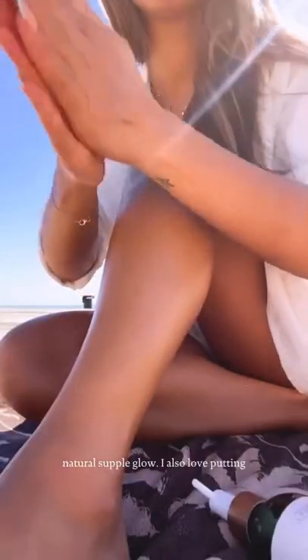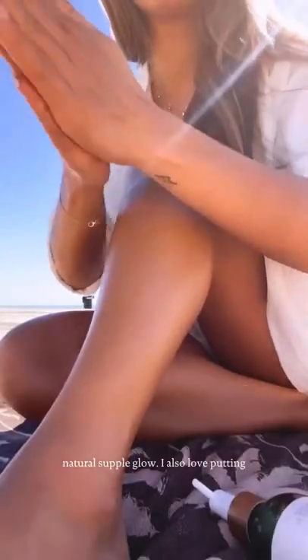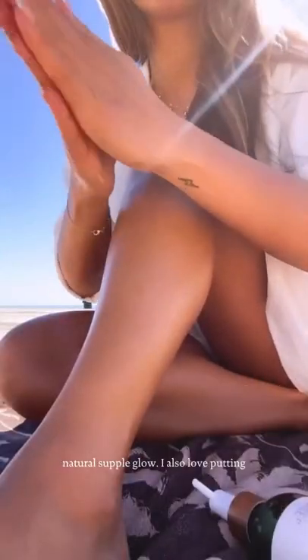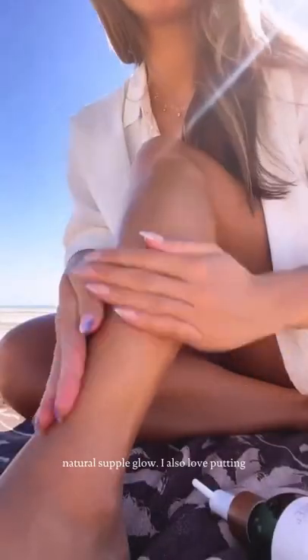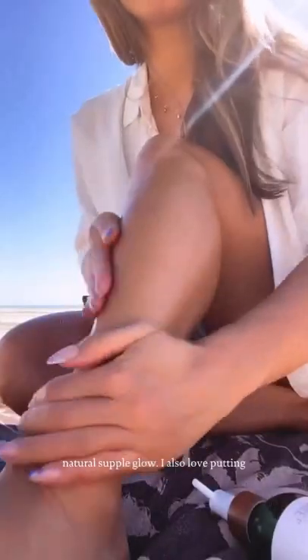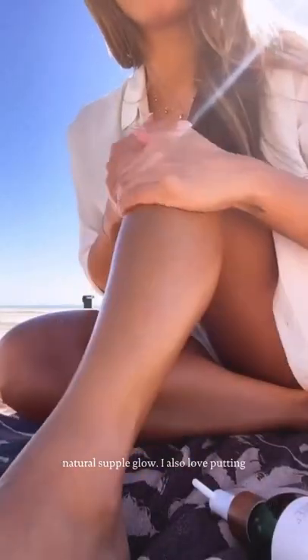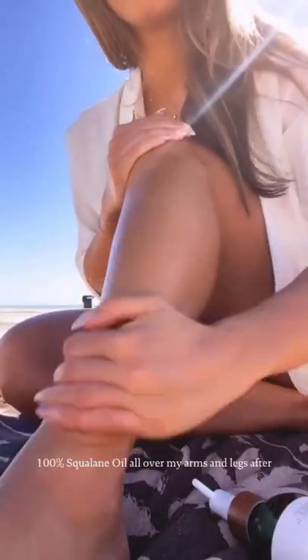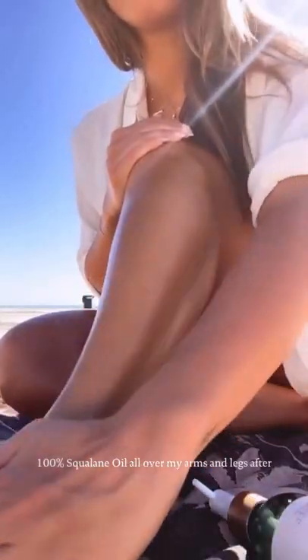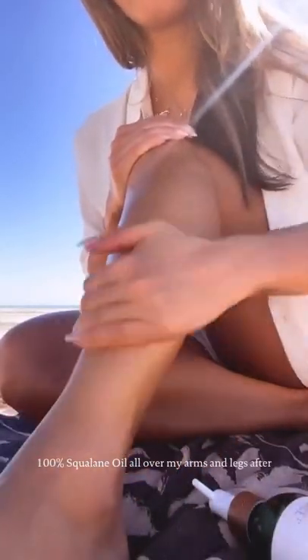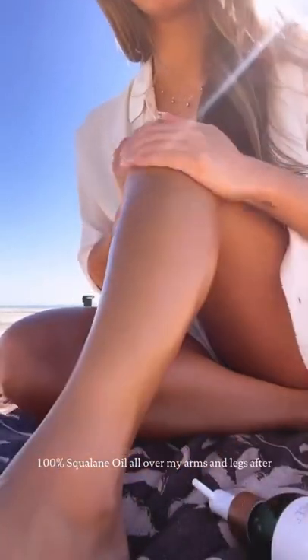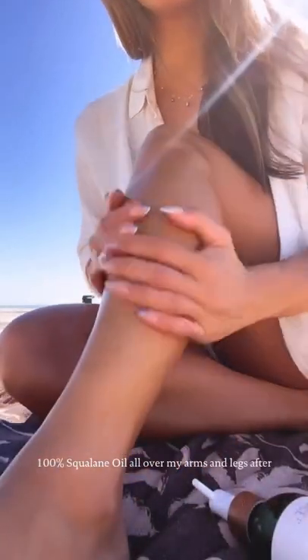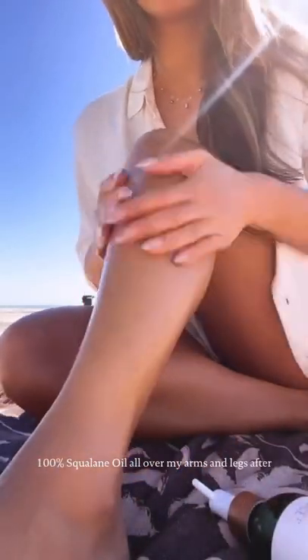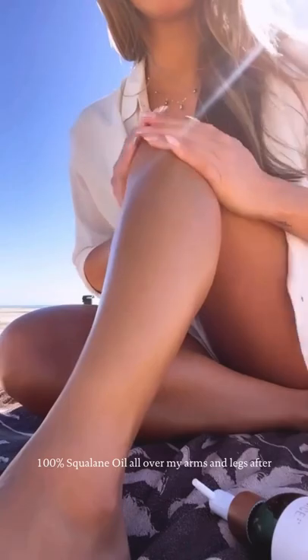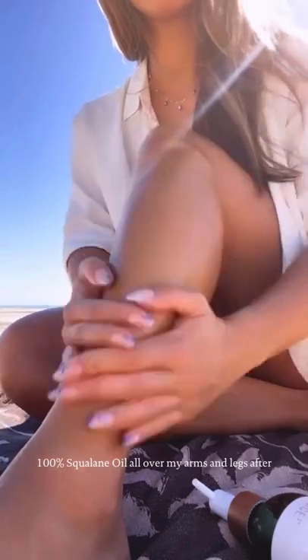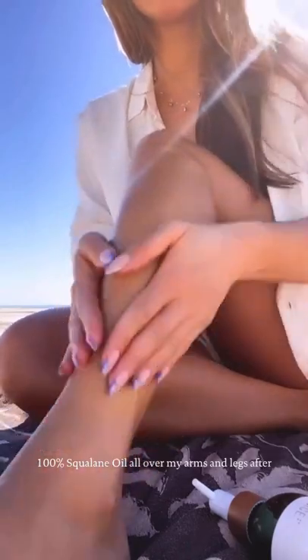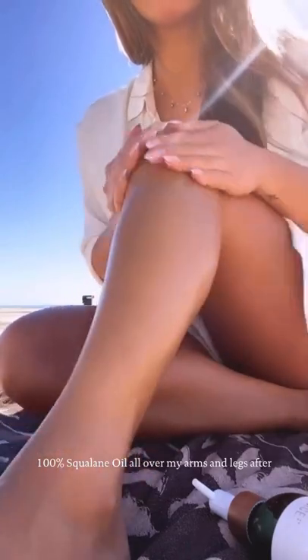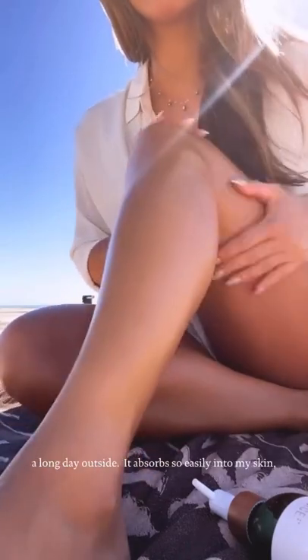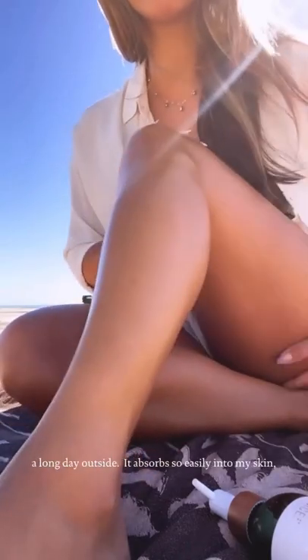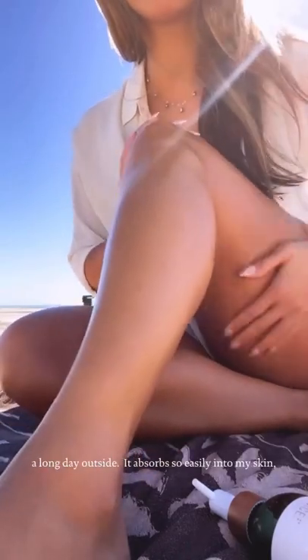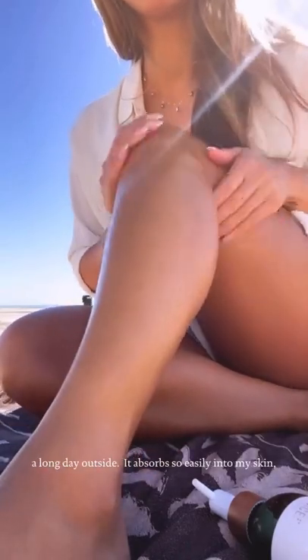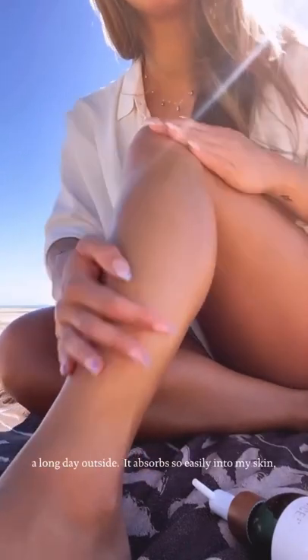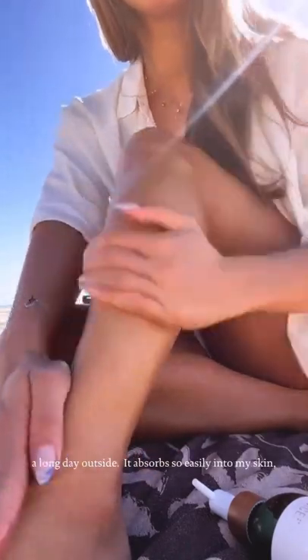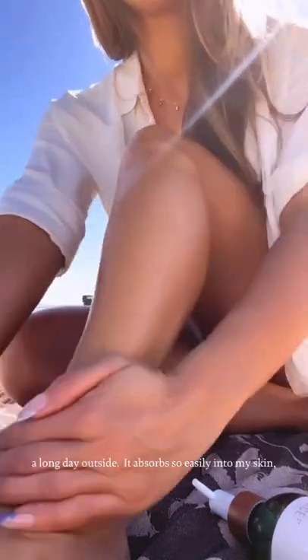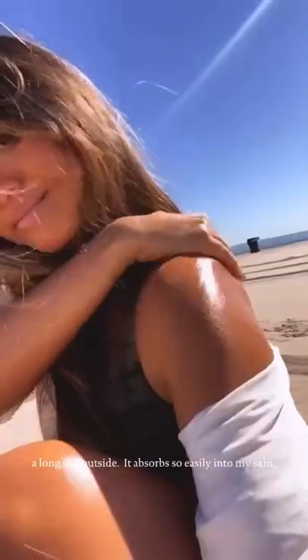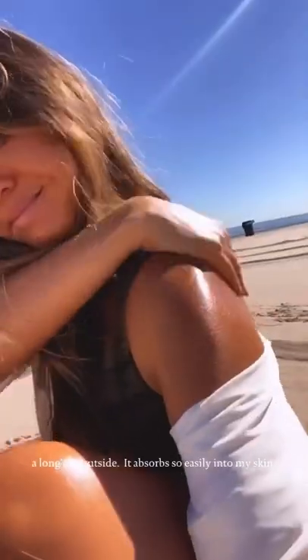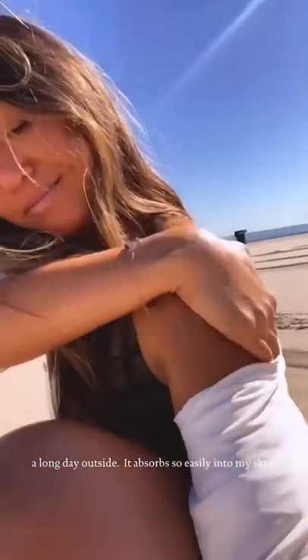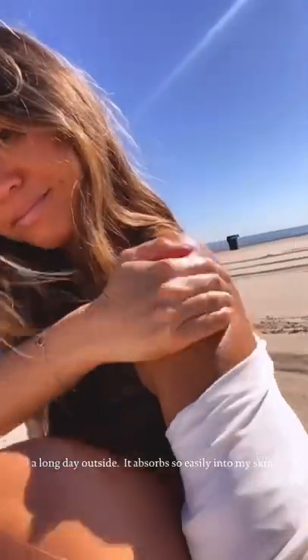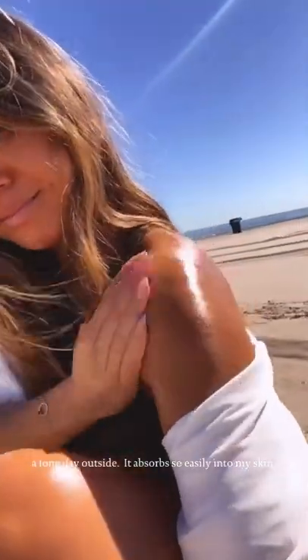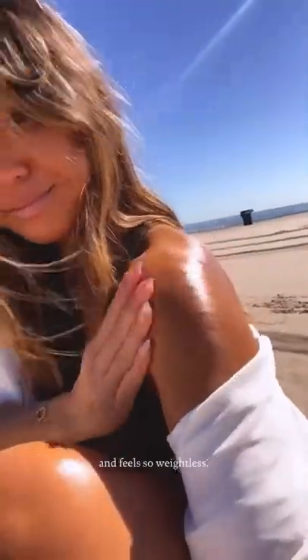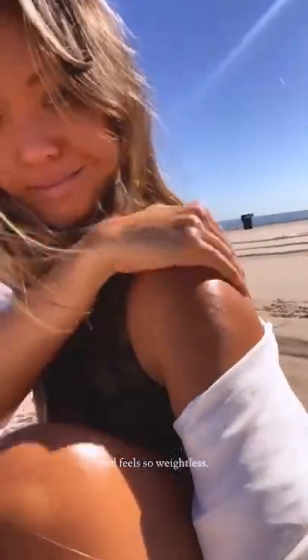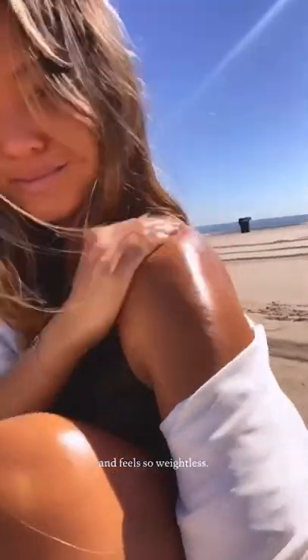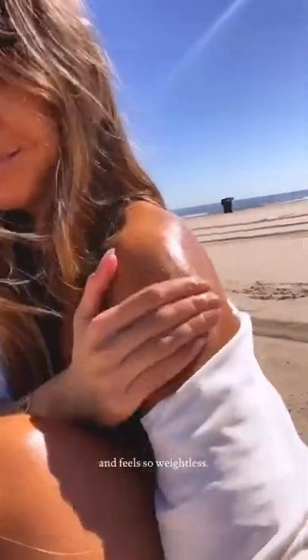I also love putting 100% squalane oil all over my arms and legs after a long day outside. It absorbs so easily into my skin and feels so weightless.